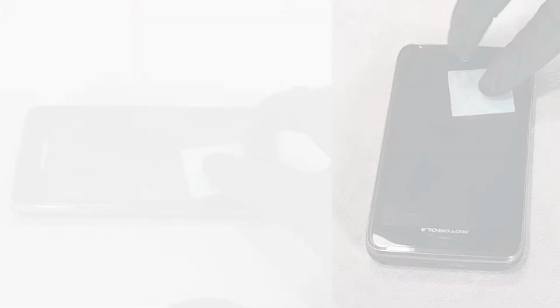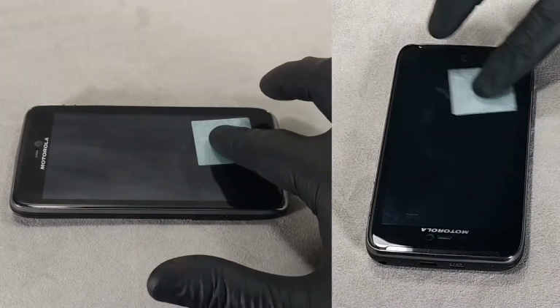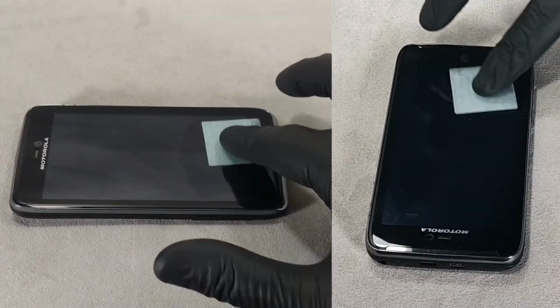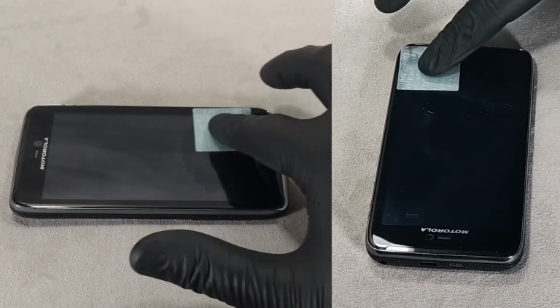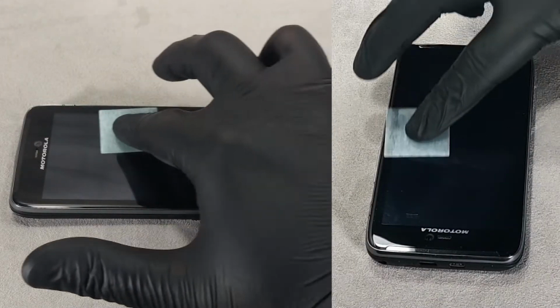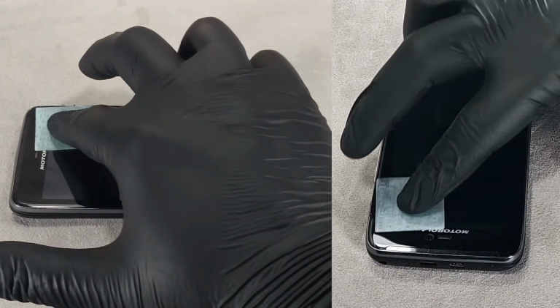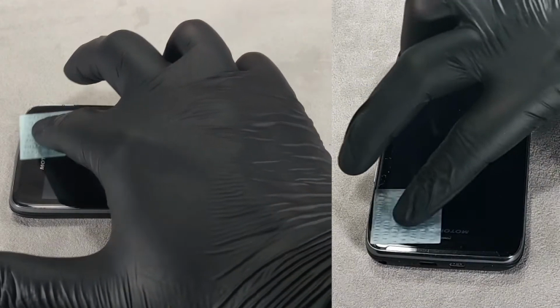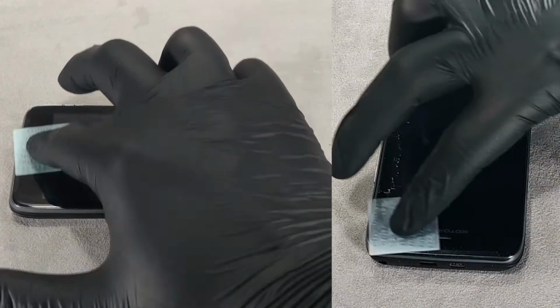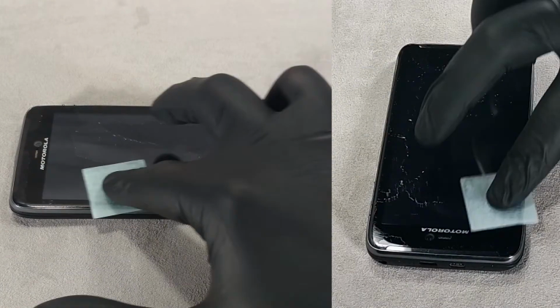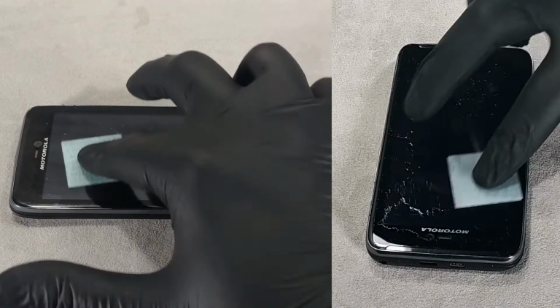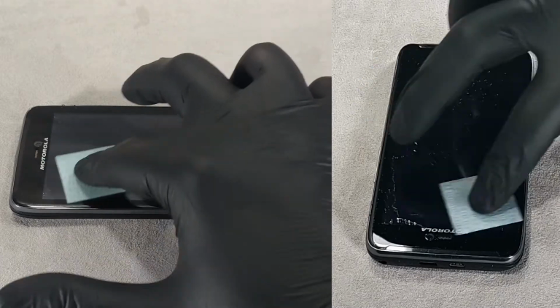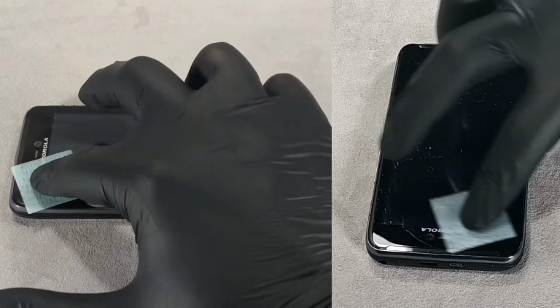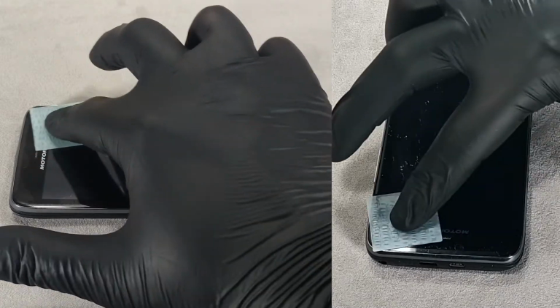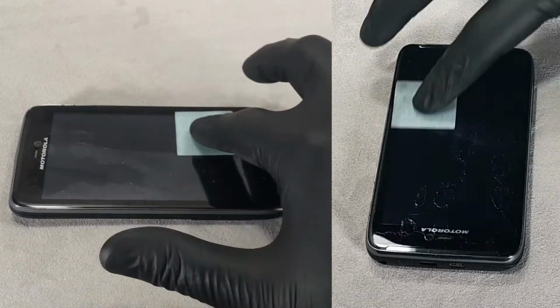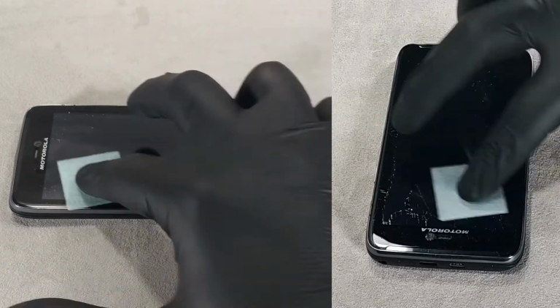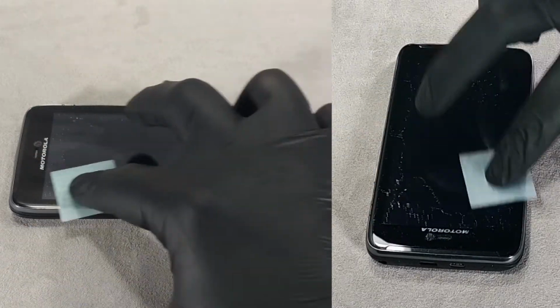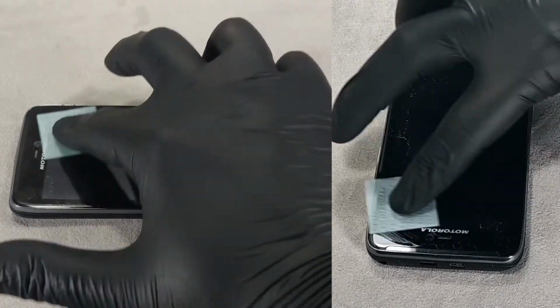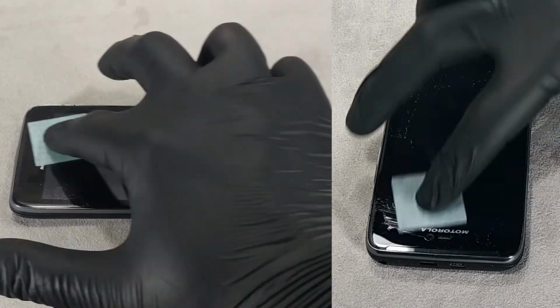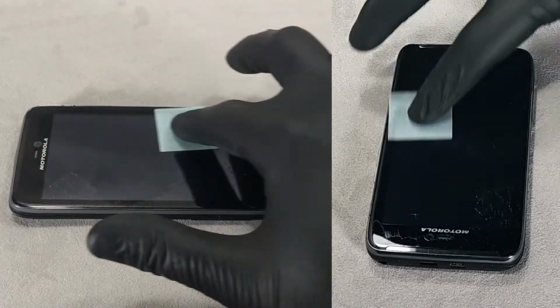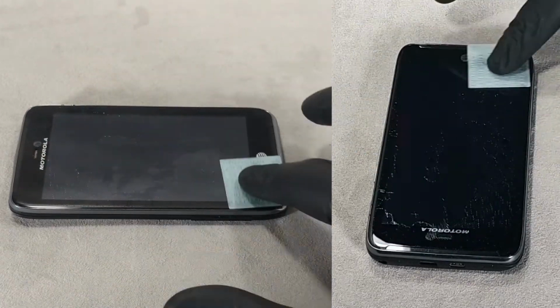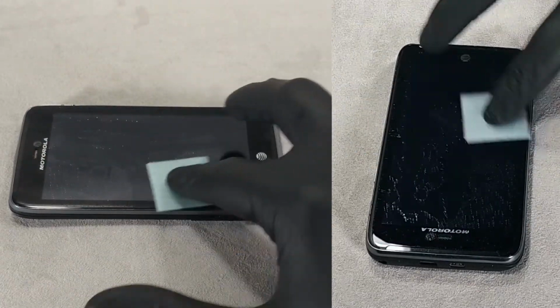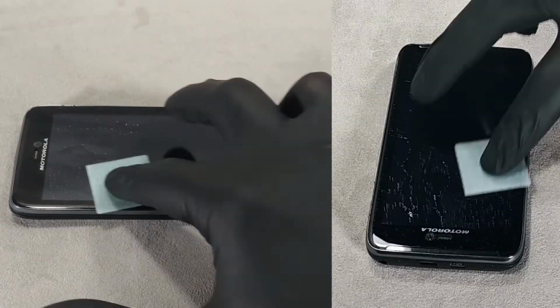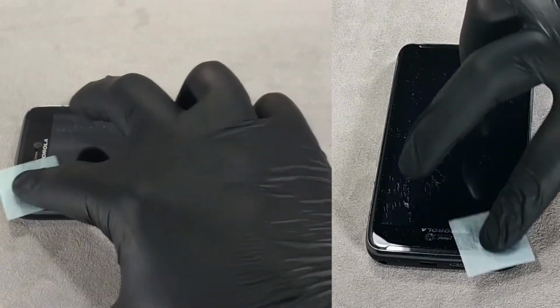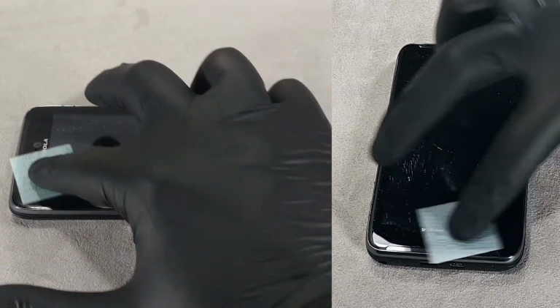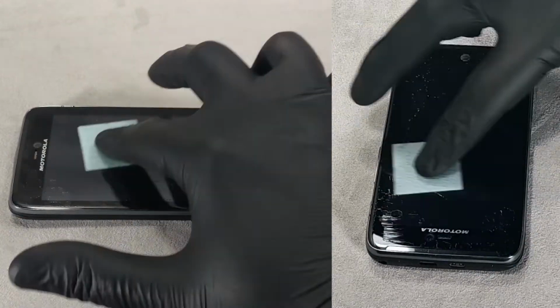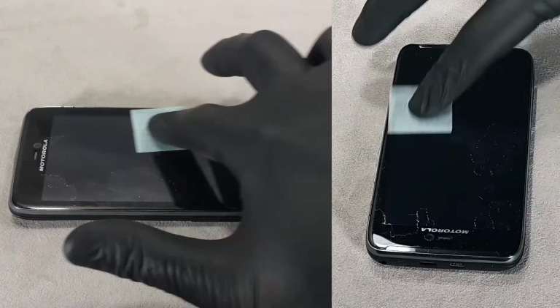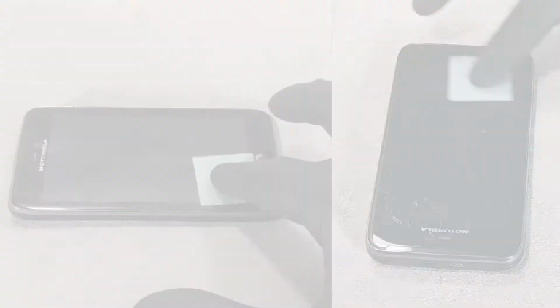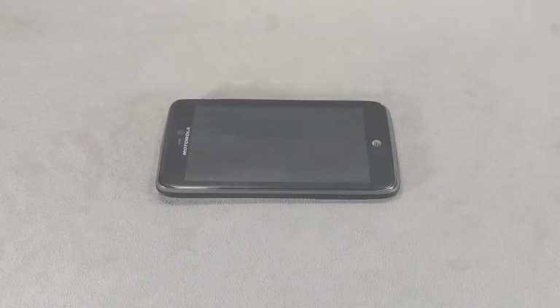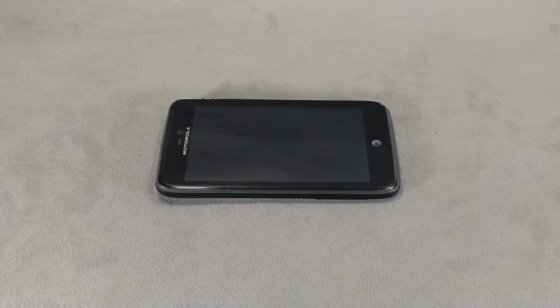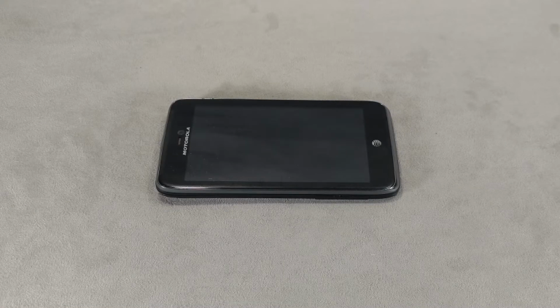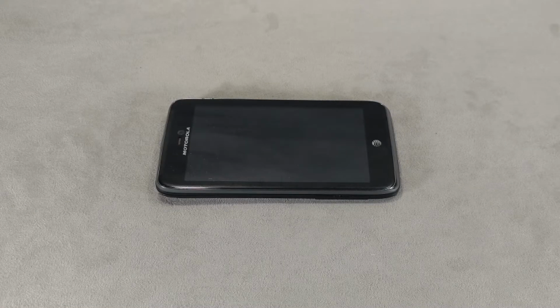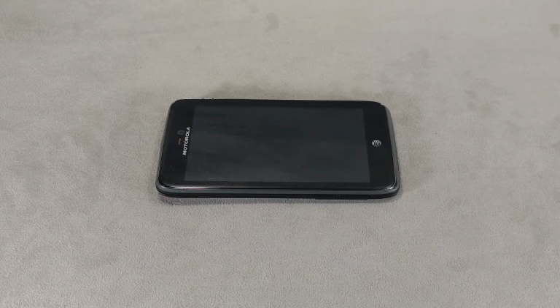Take out a cloth soaked in liquid screen protector and treat the screen. Leave the phone for a minute to let the liquid dry.